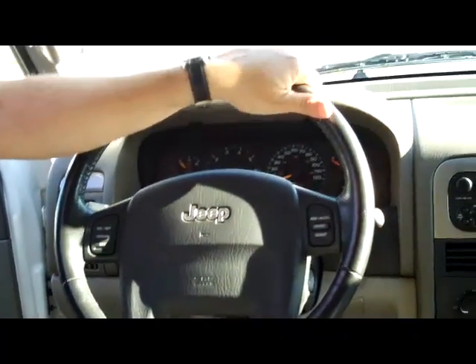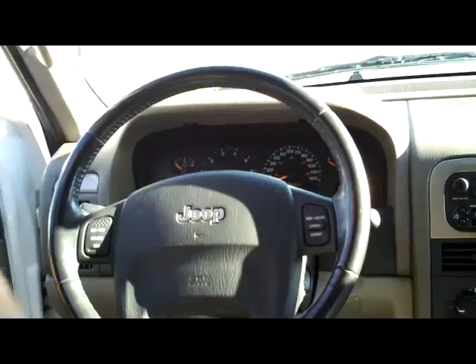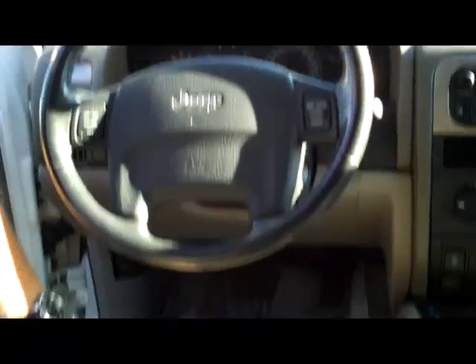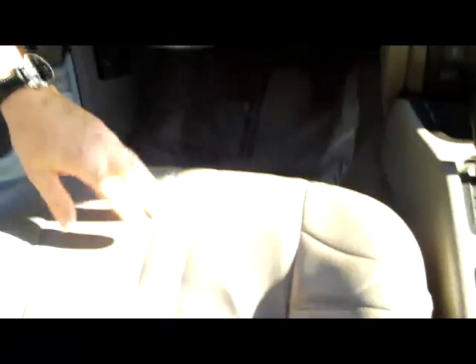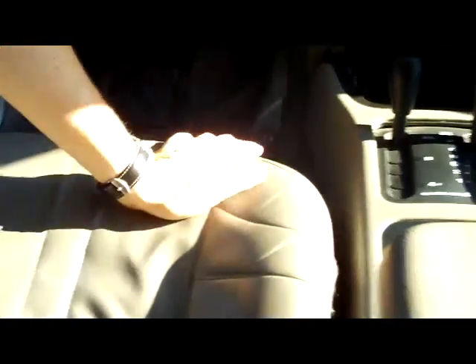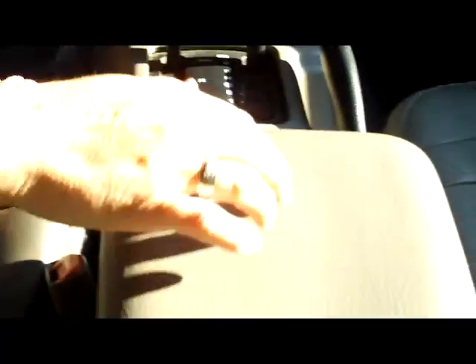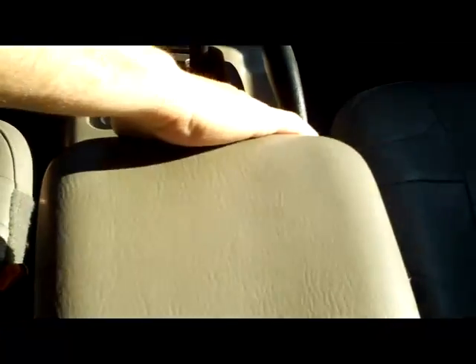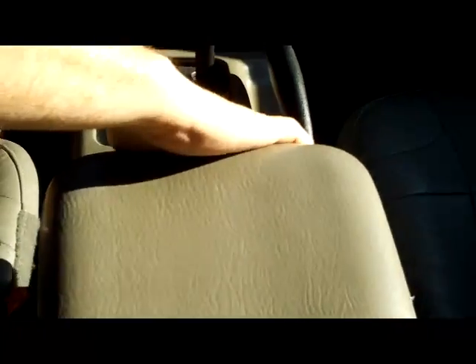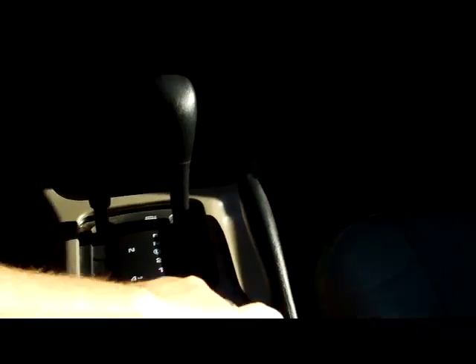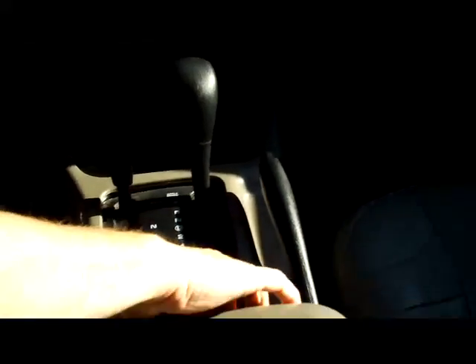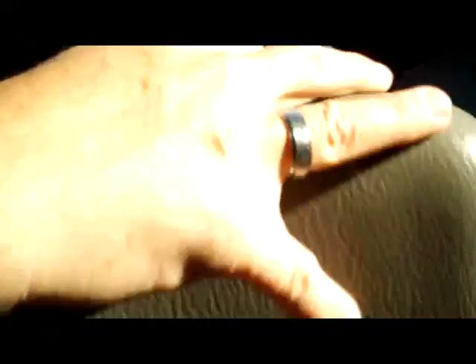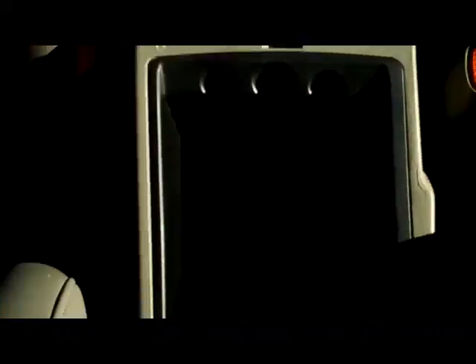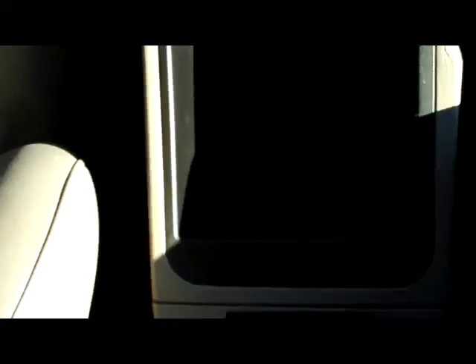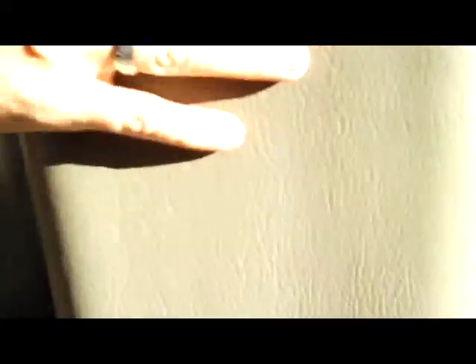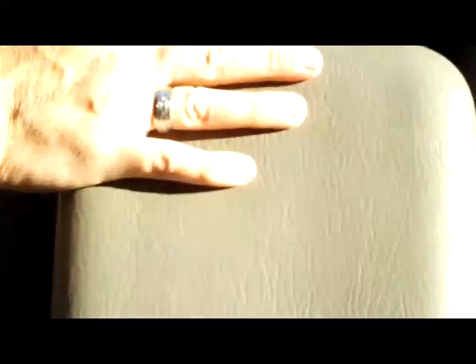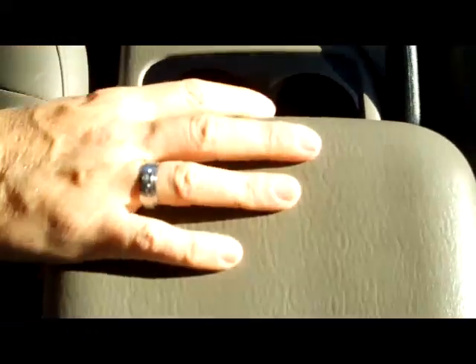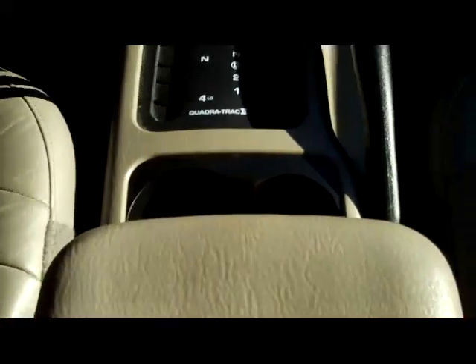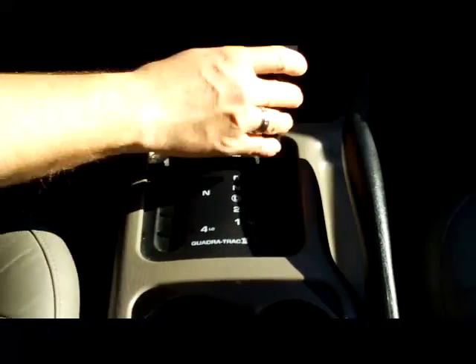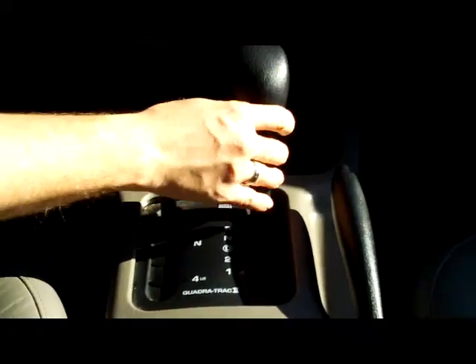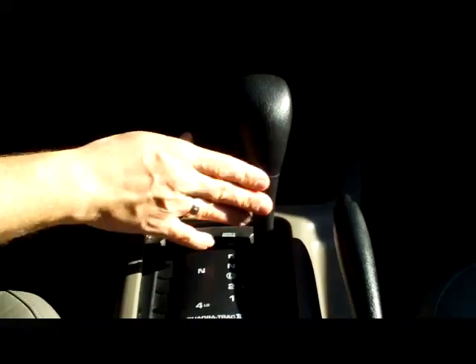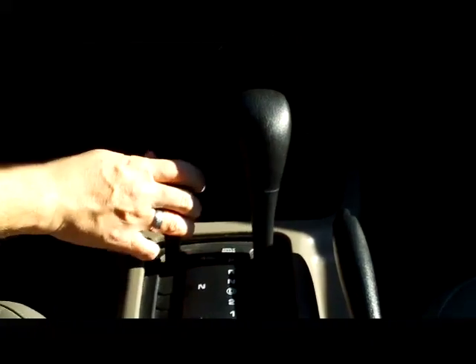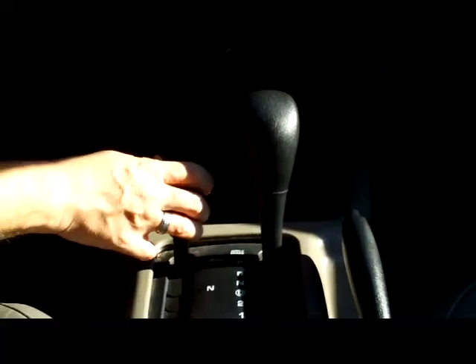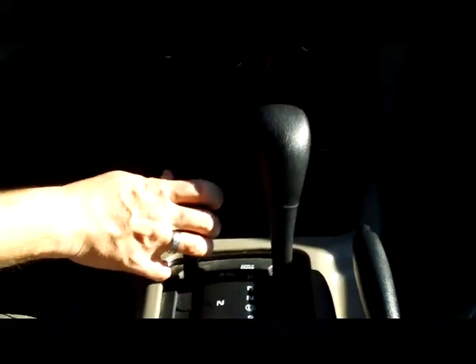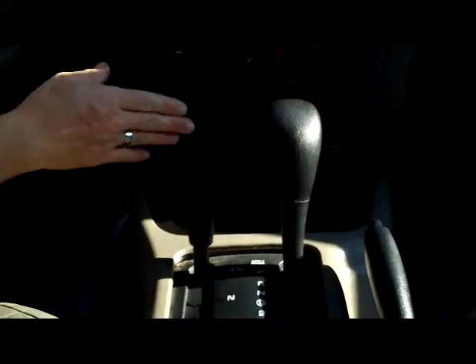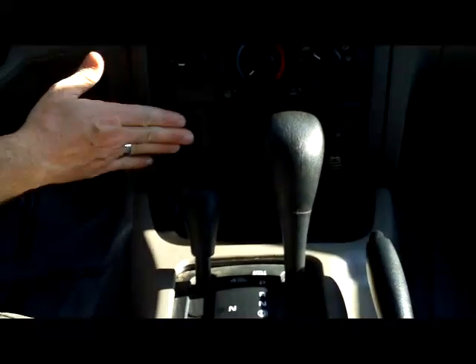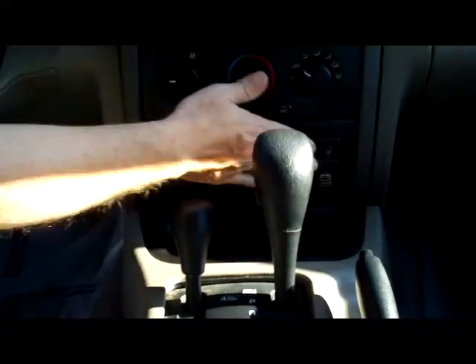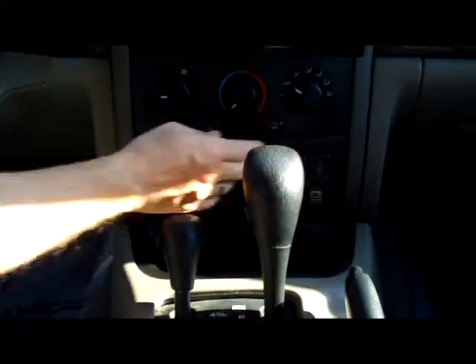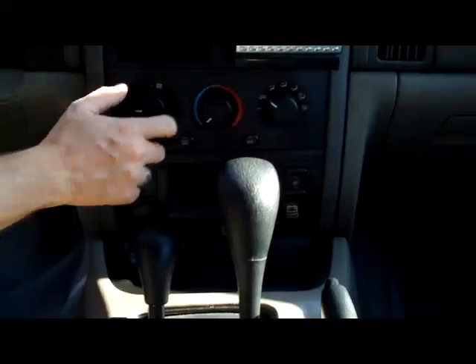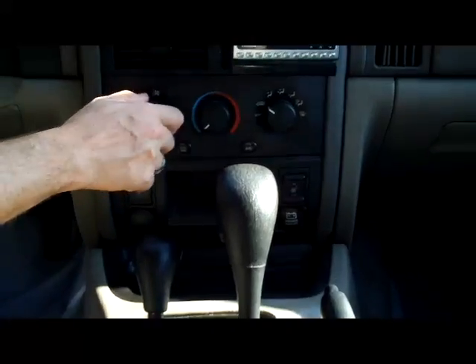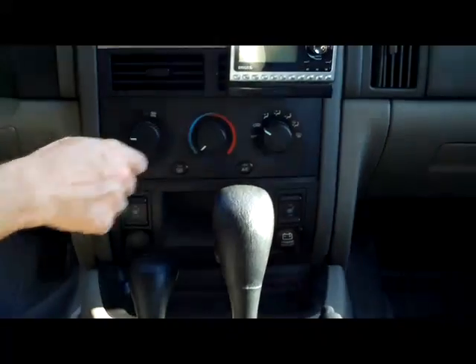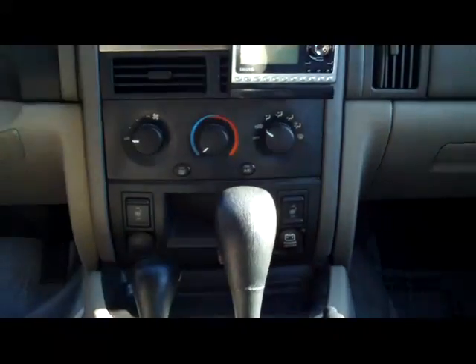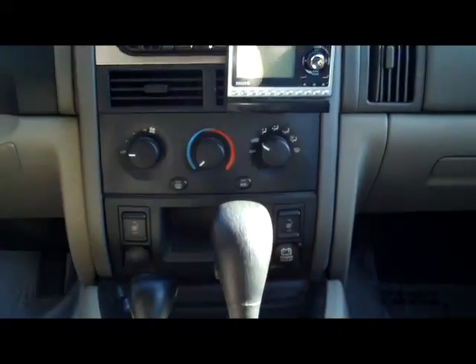Leather wrapped steering wheel and seats. You do have your armrest with storage, lots of room. Automatic transmission with overdrive, four-wheel drive controls, heated driver and passenger seat, and heating and air conditioning controls.